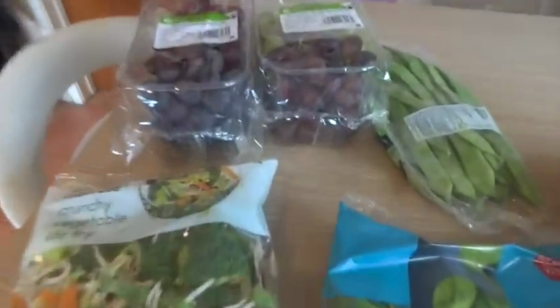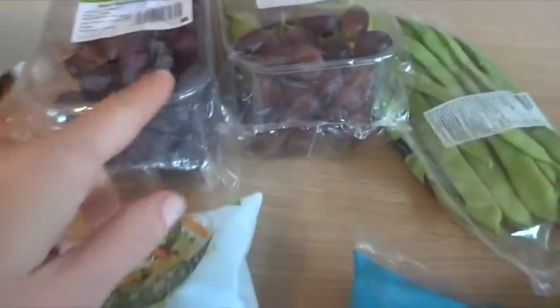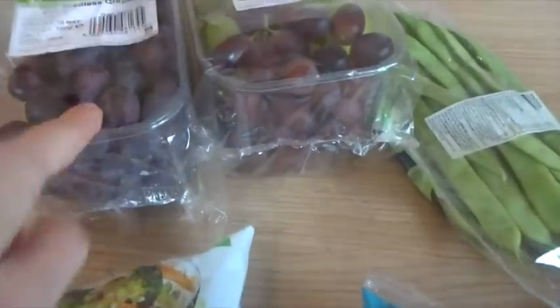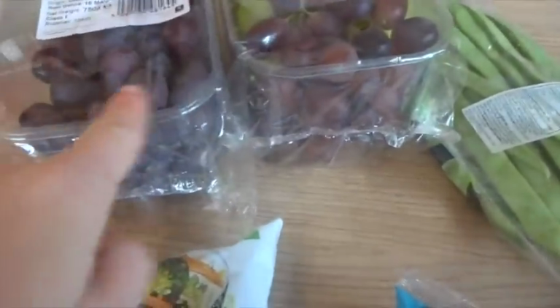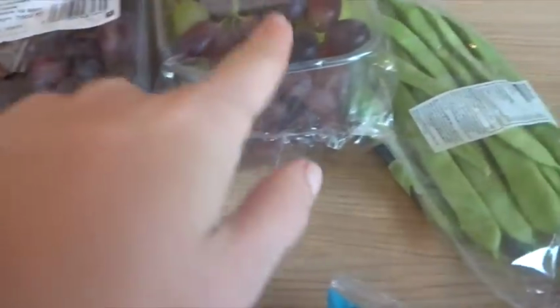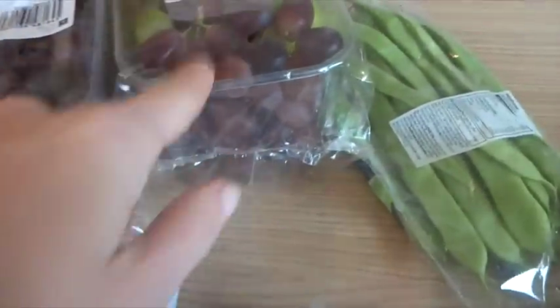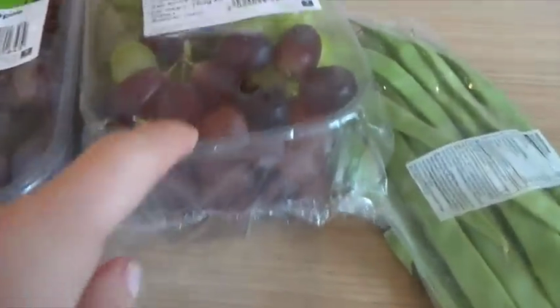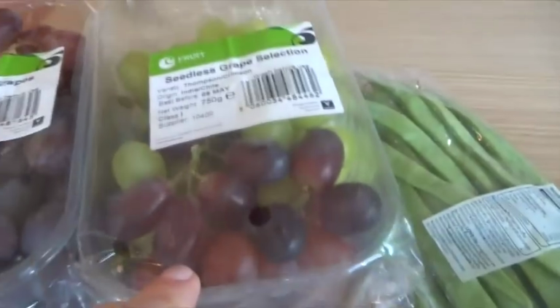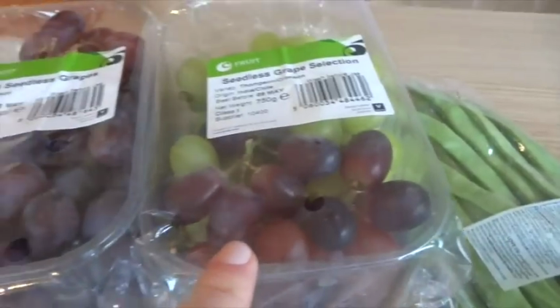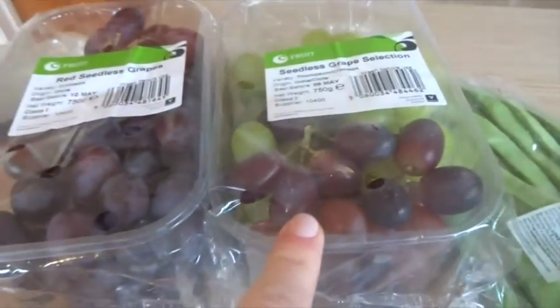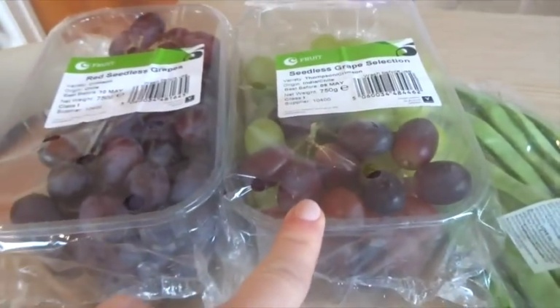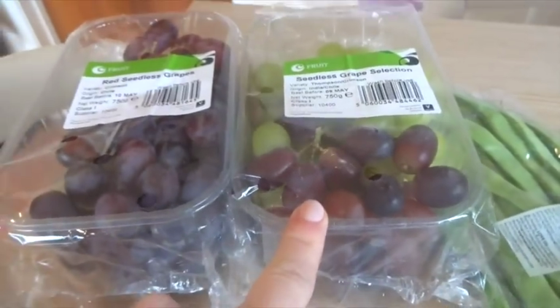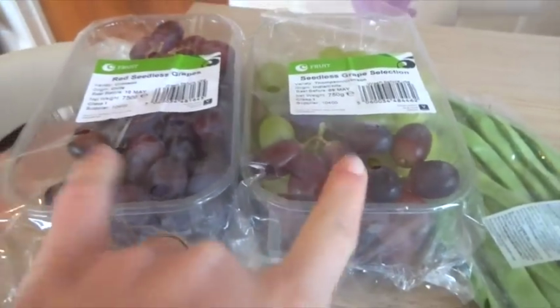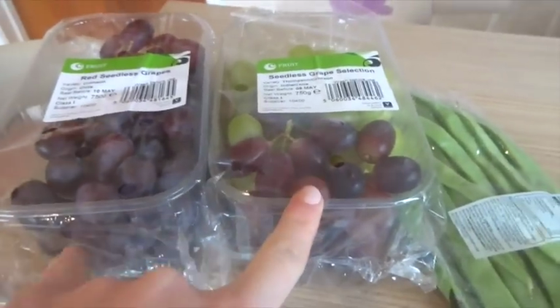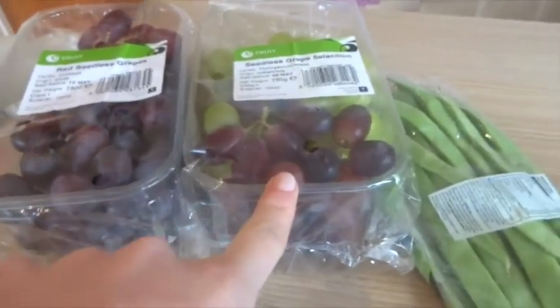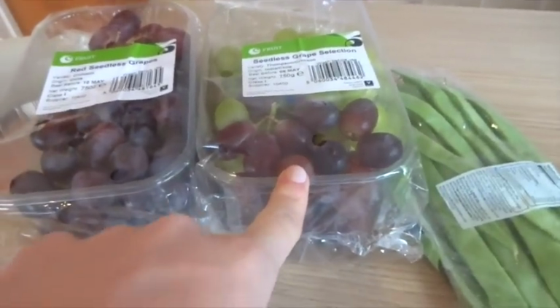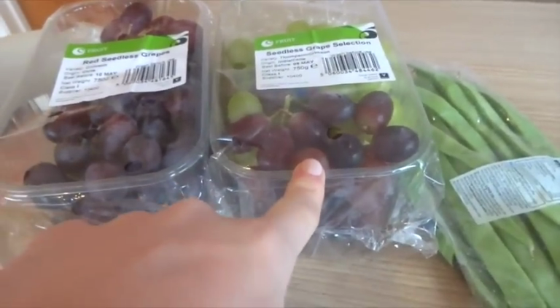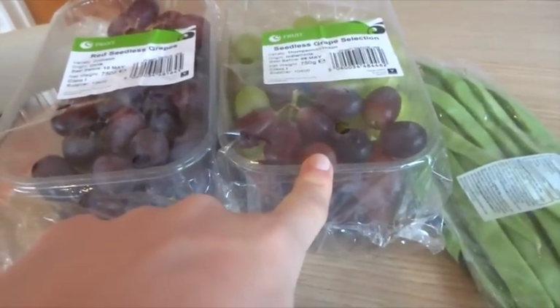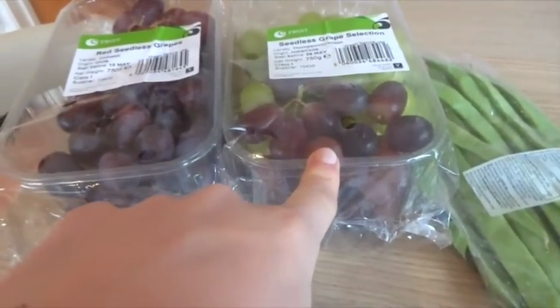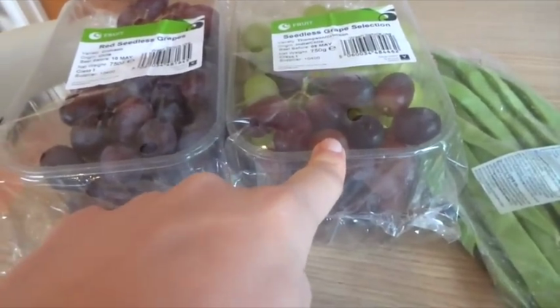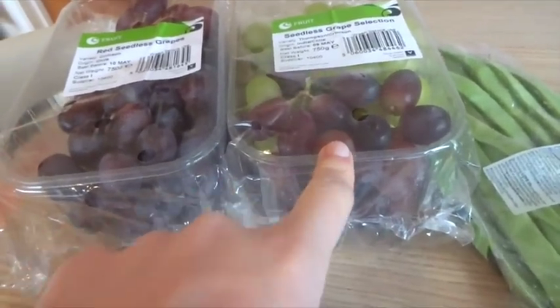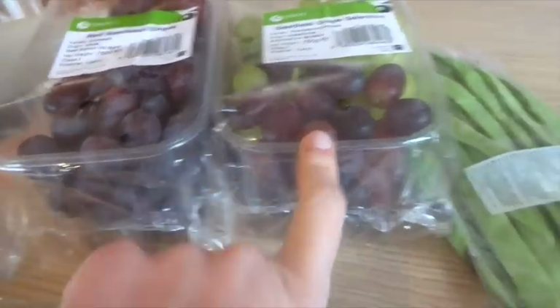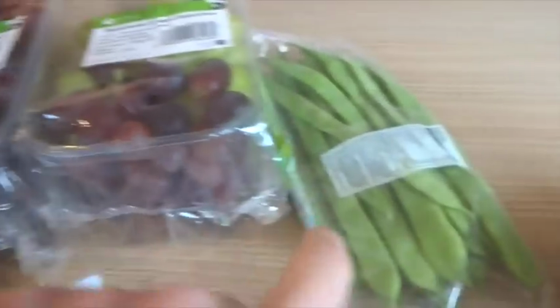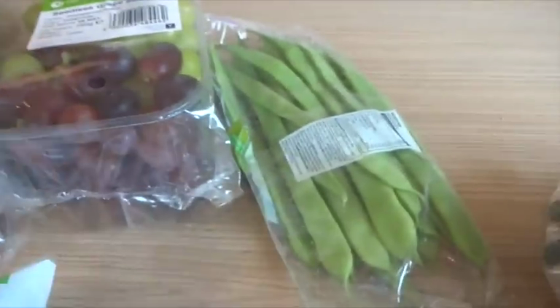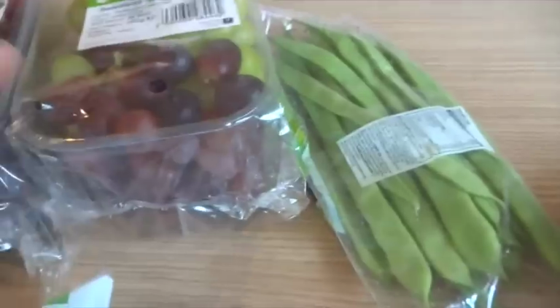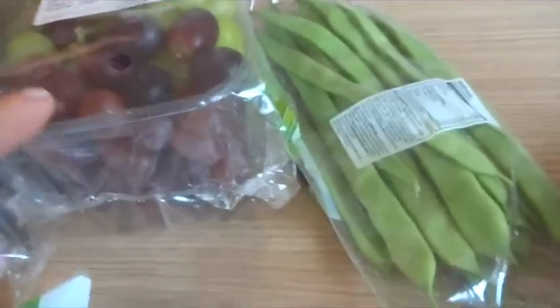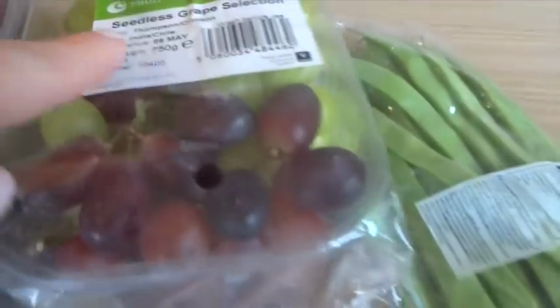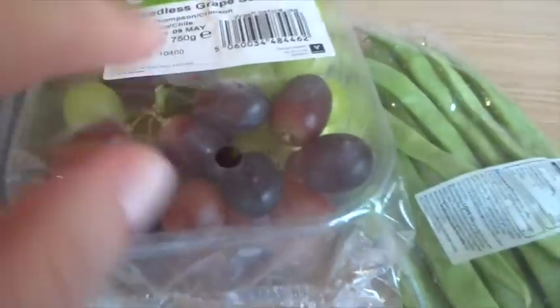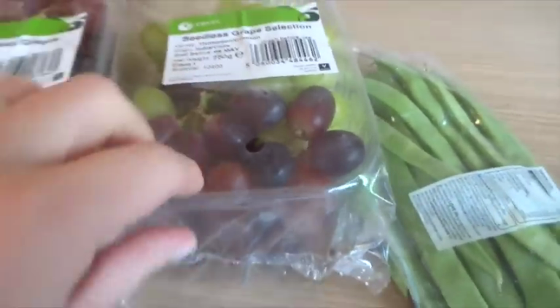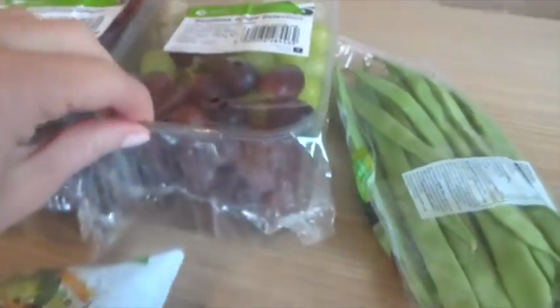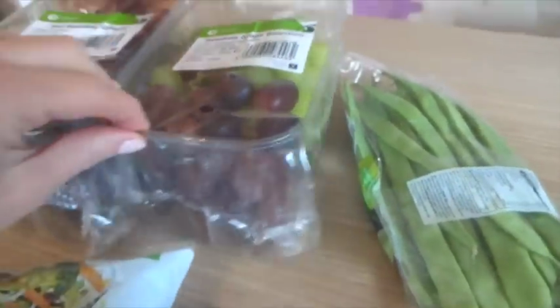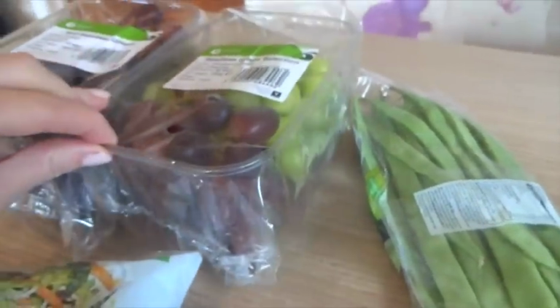I got some red seedless grapes and some green and red seedless grapes — these were on offer. I can't remember exactly what the offer was but they were definitely on offer. Really big packs, 750 grams.